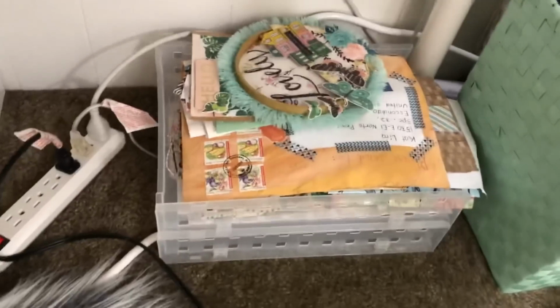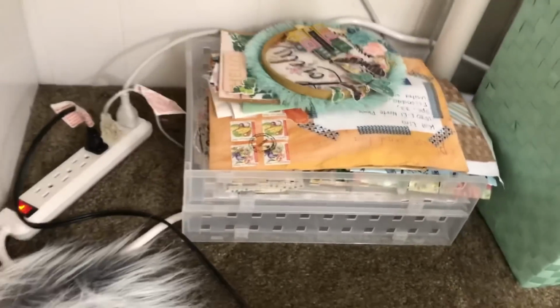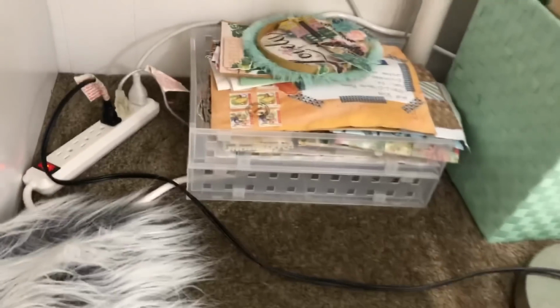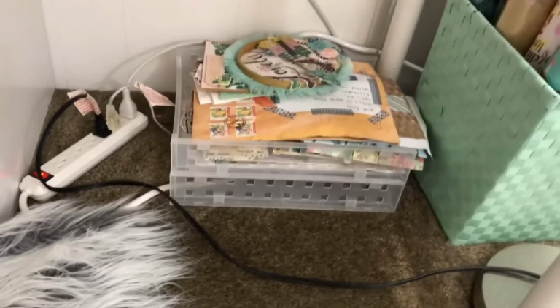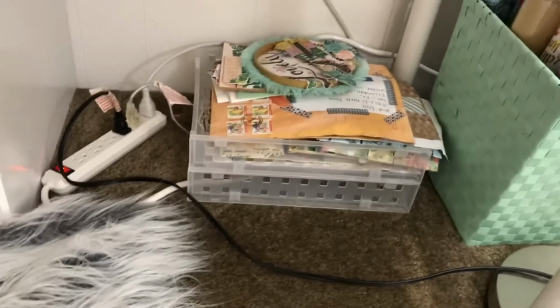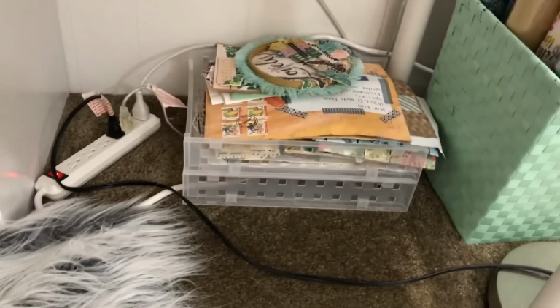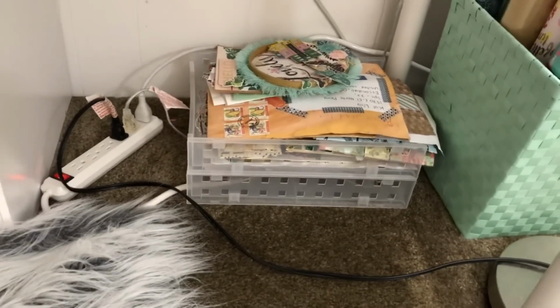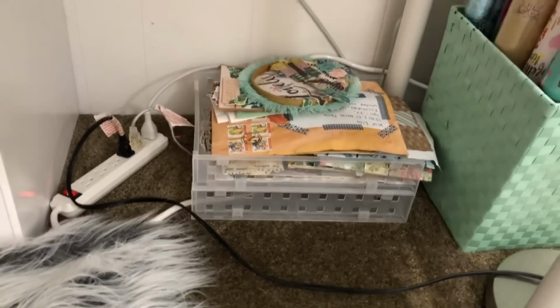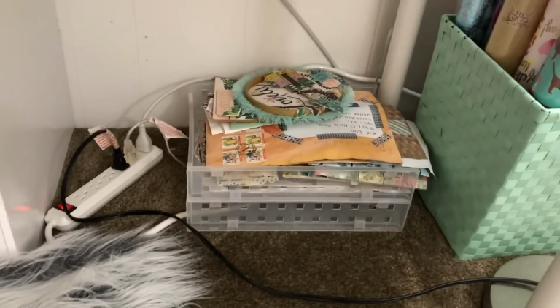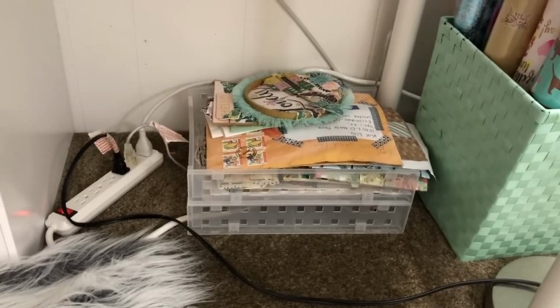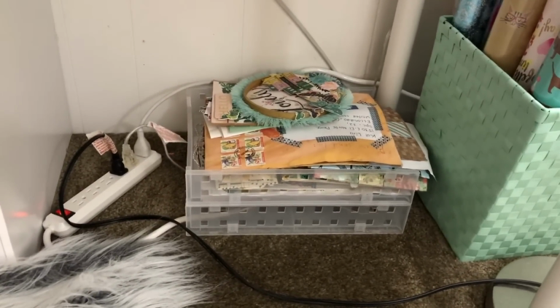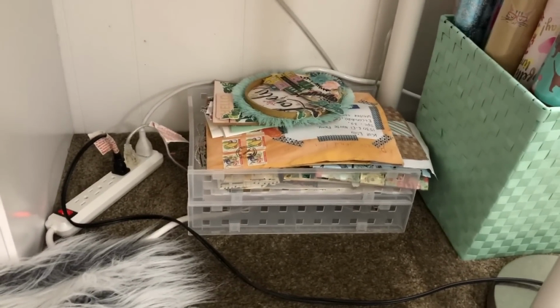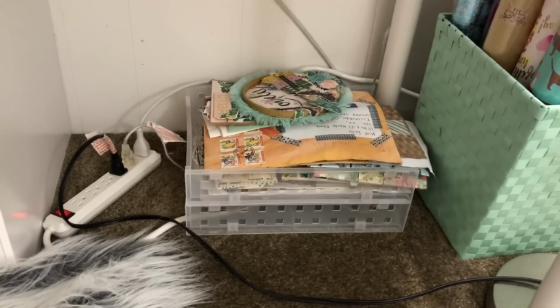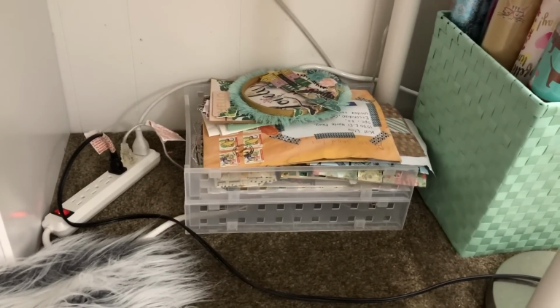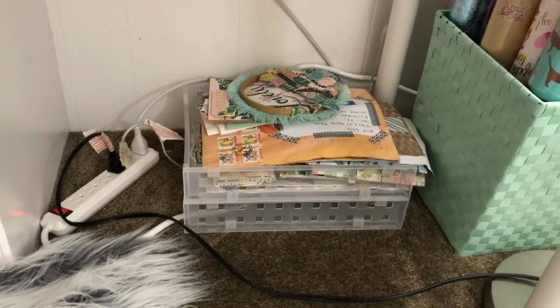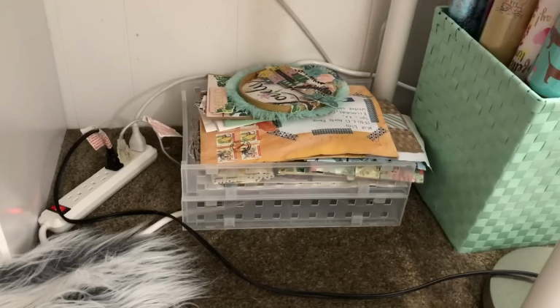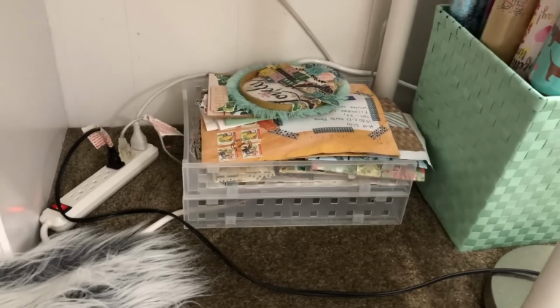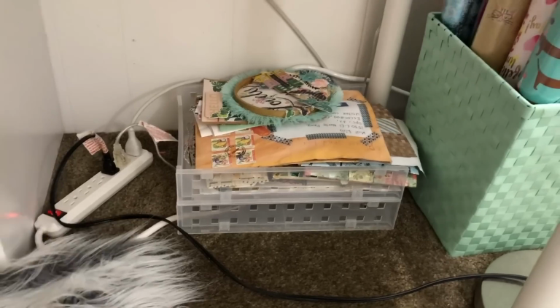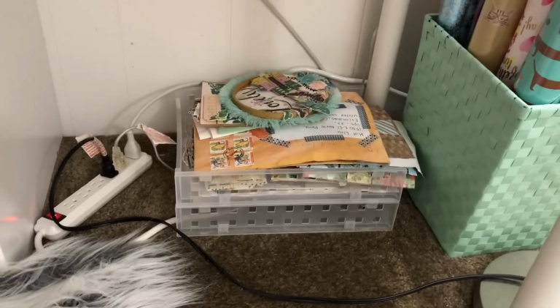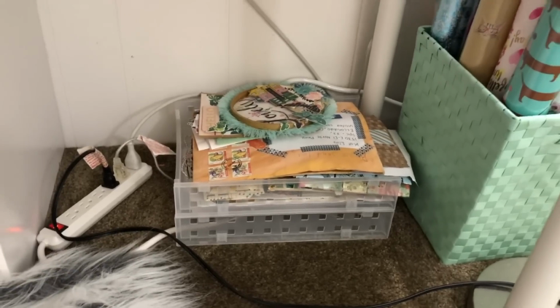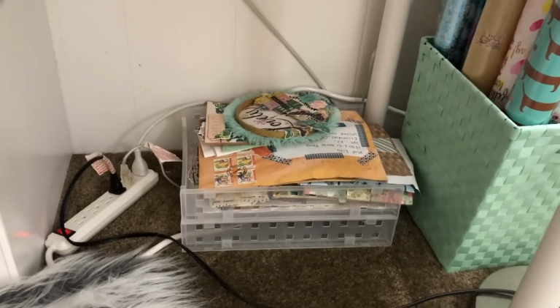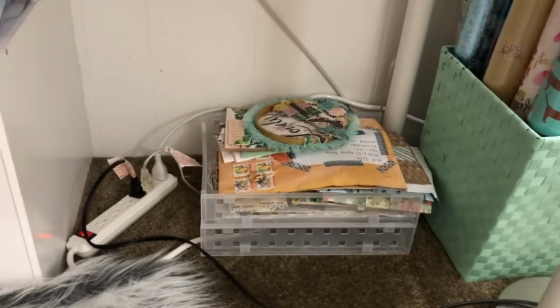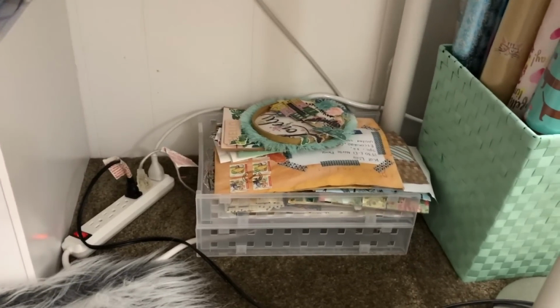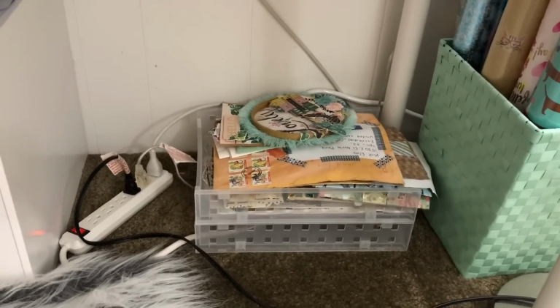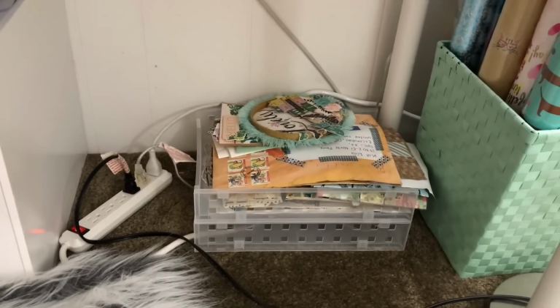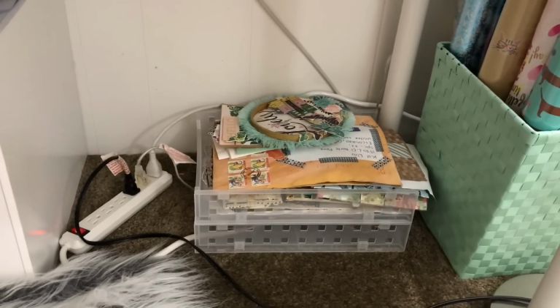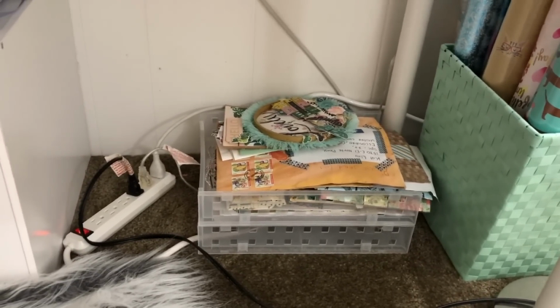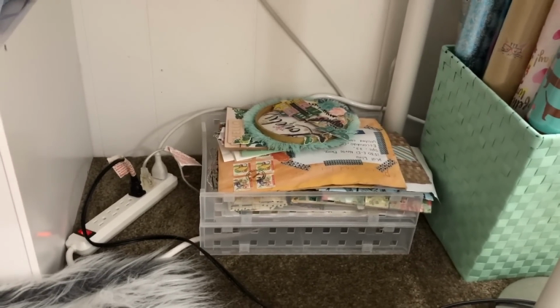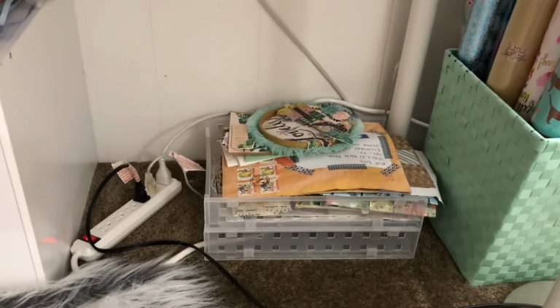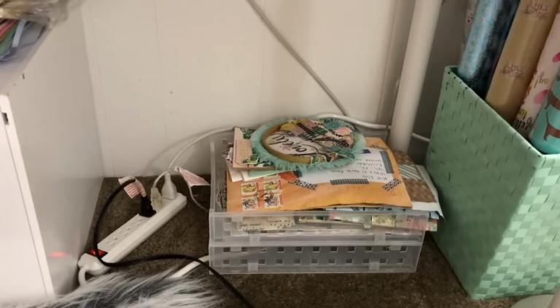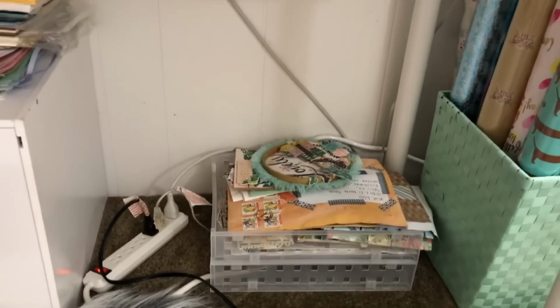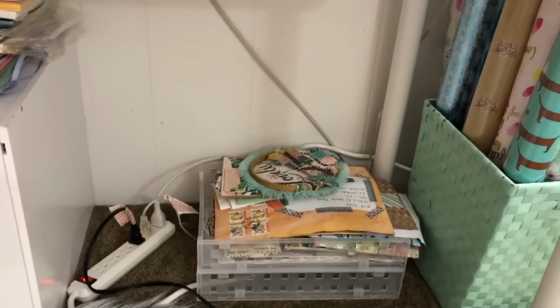Here on the side is just some happy mail, some pen pal letters, things that I need to either send out or respond to. I don't put these away because I know it's a reminder every time I see it that I need to do that.